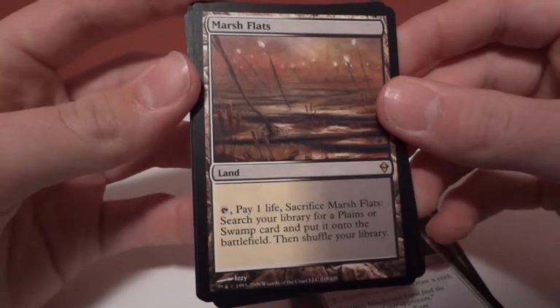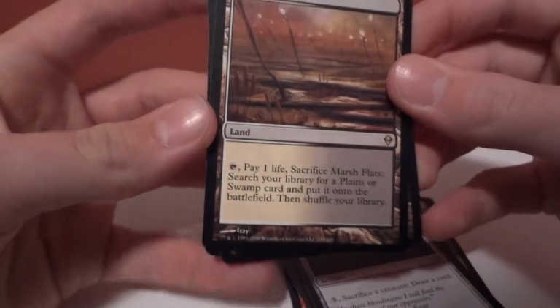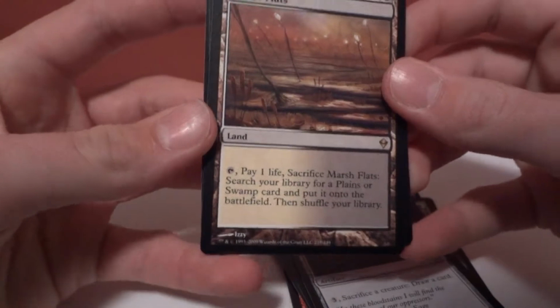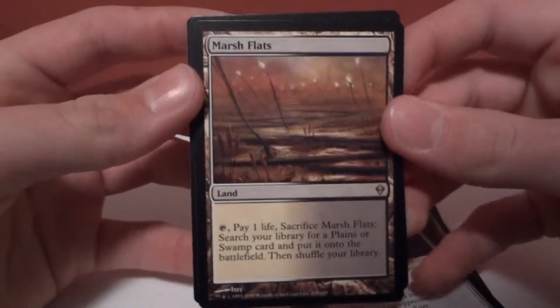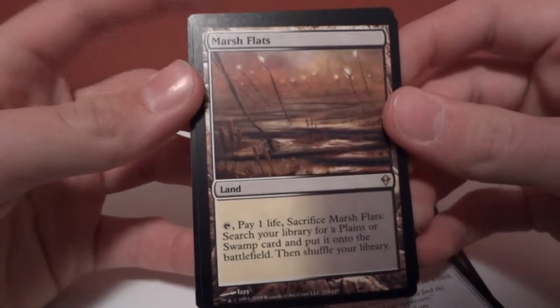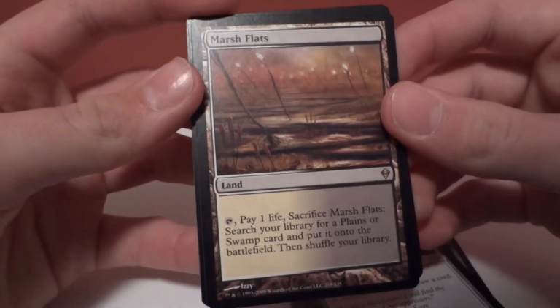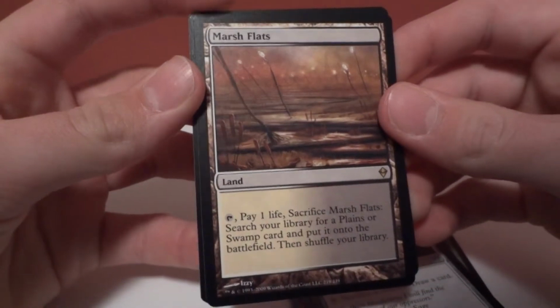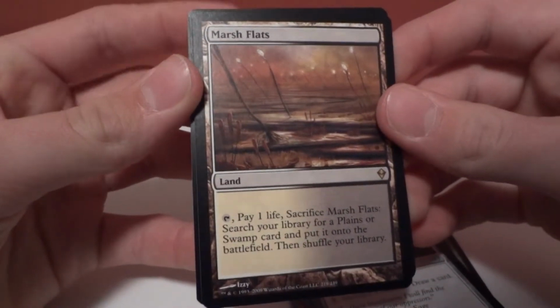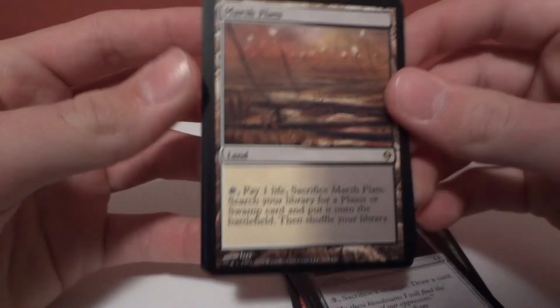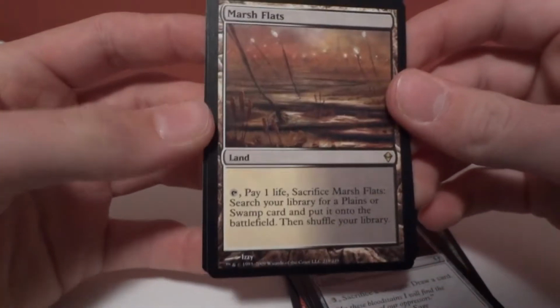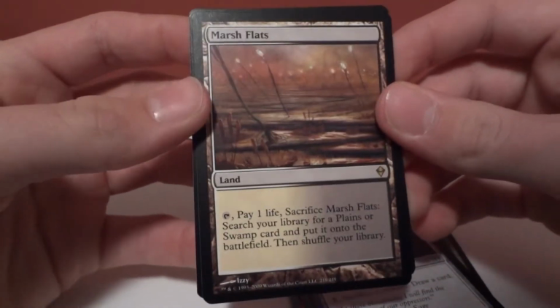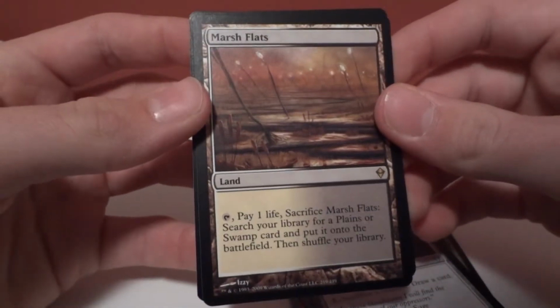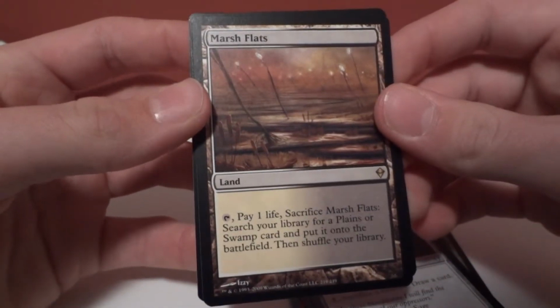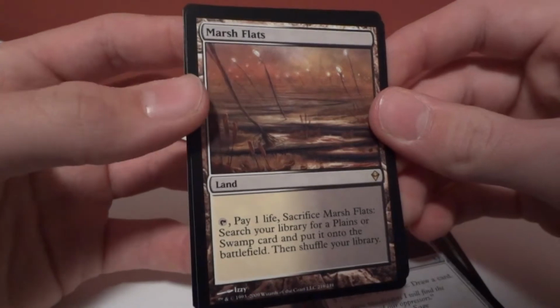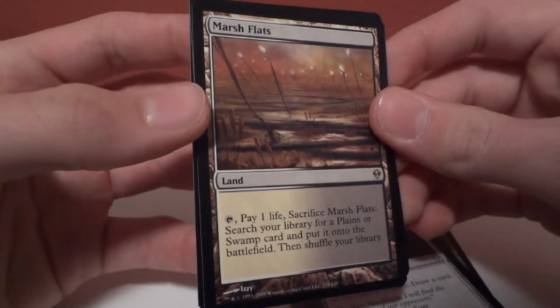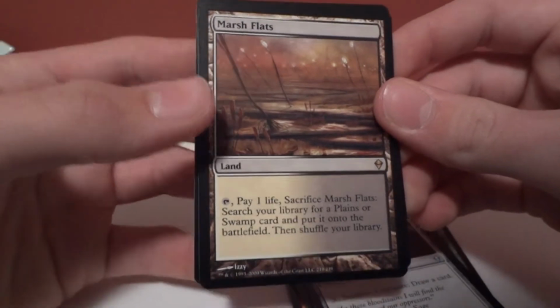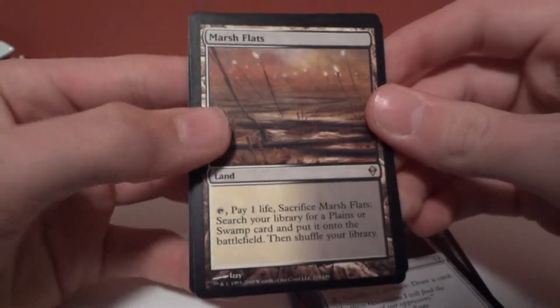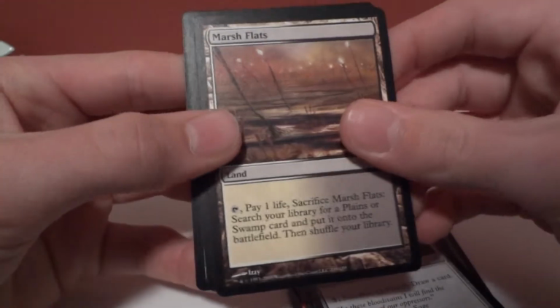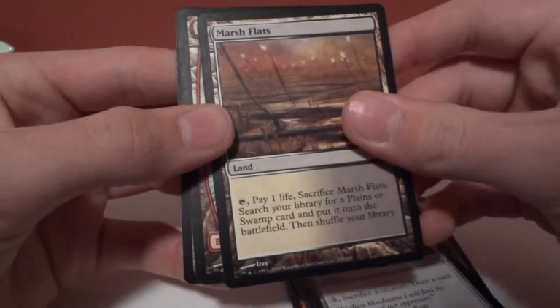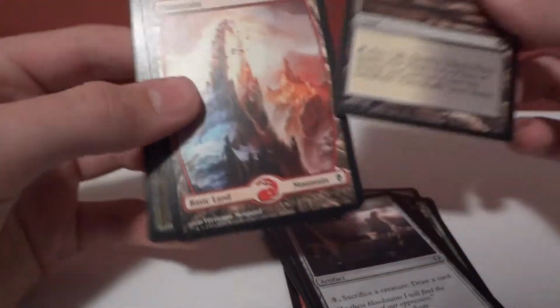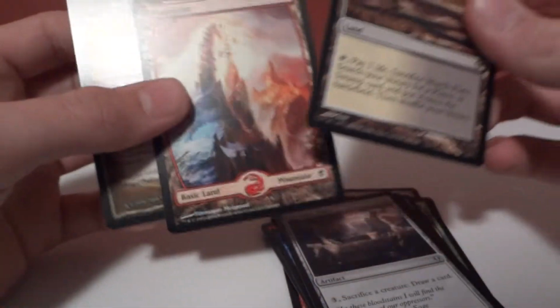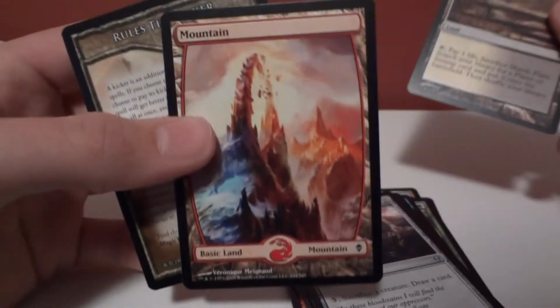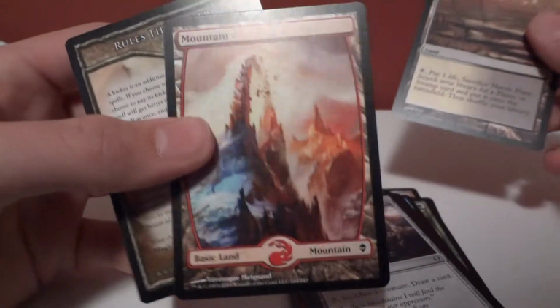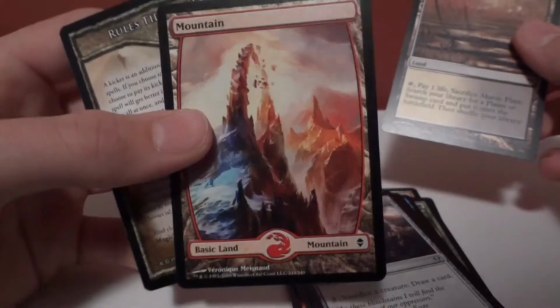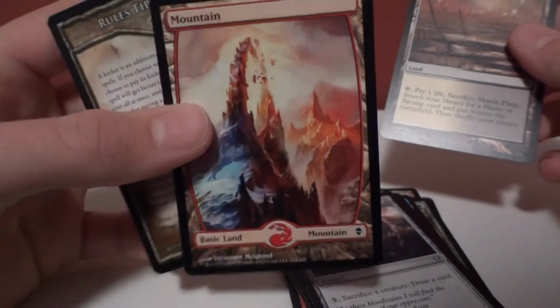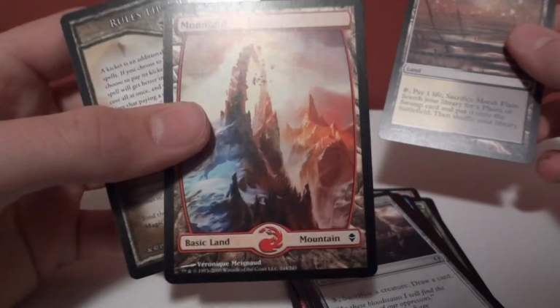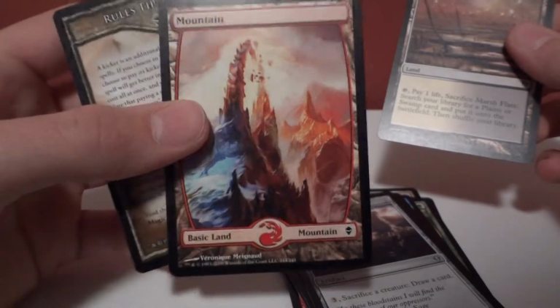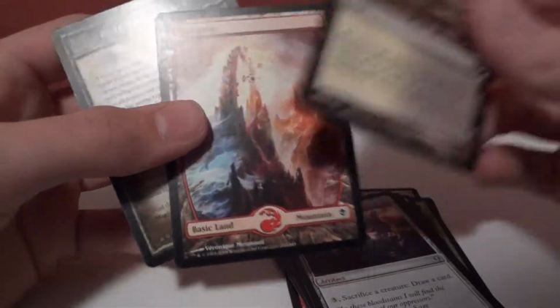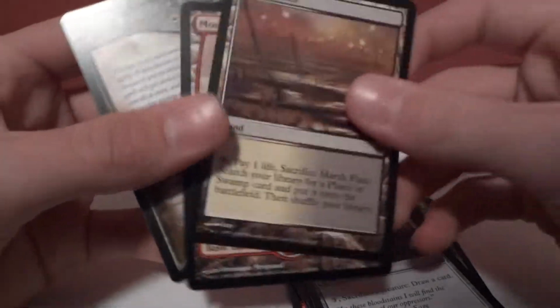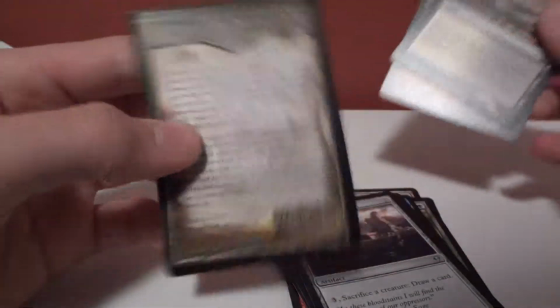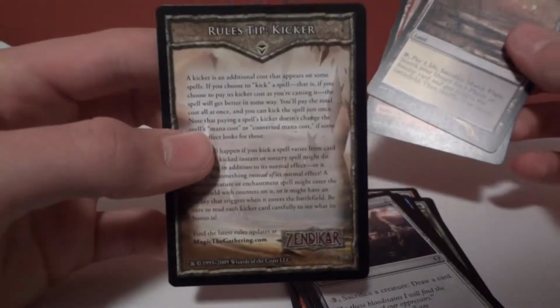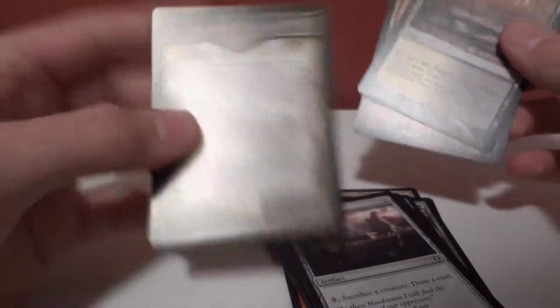It's a nice little fetch land — a black-white fetch land. You tap and pay one life, sacrifice it, search your library for a Plains or a Swamp, and put it on the battlefield, then shuffle your library. And then a Full Art Mountain — my only Full Art land that I have — and the Tips card.